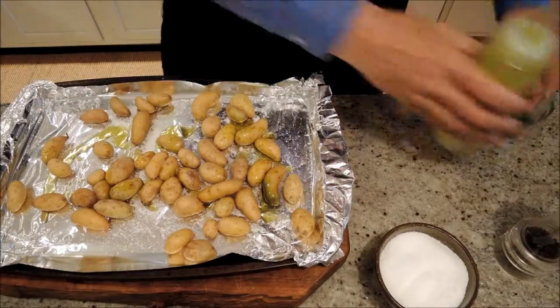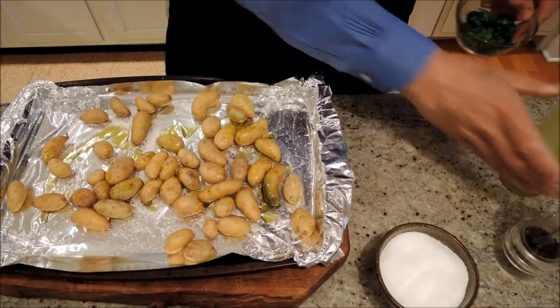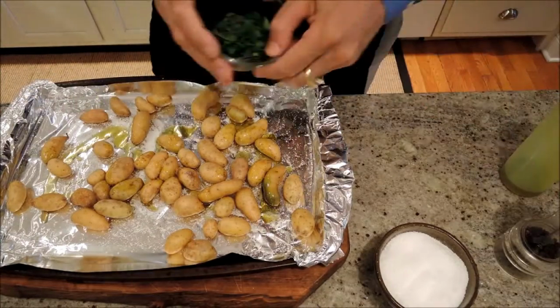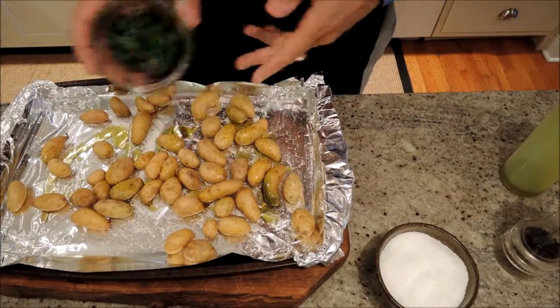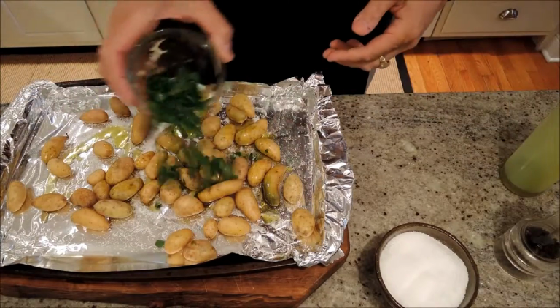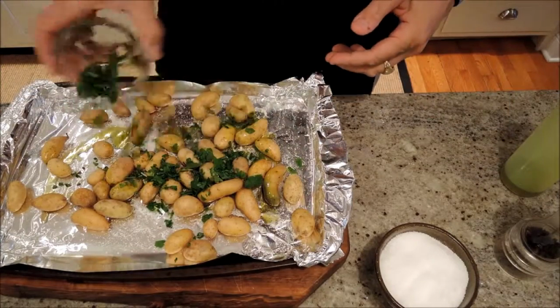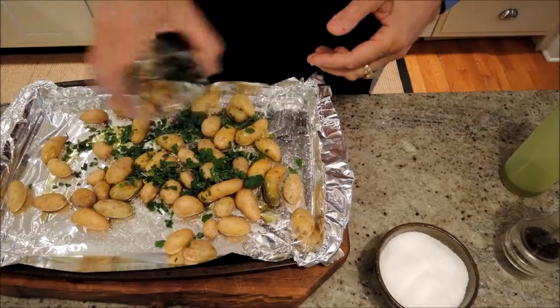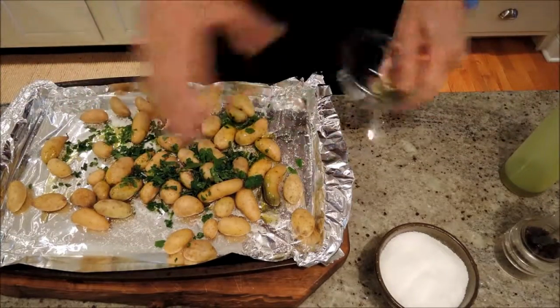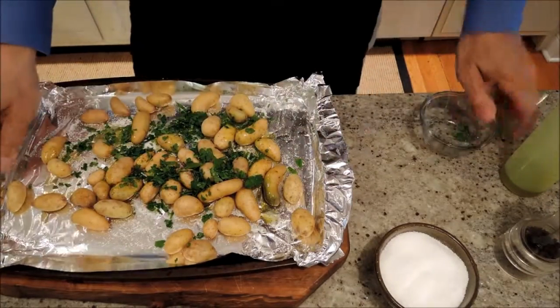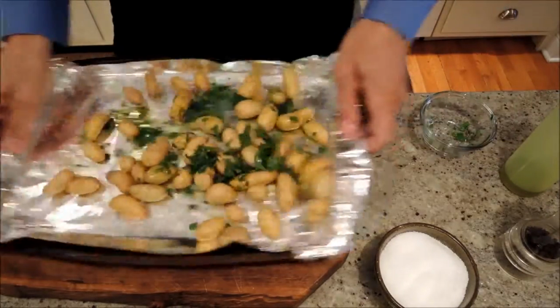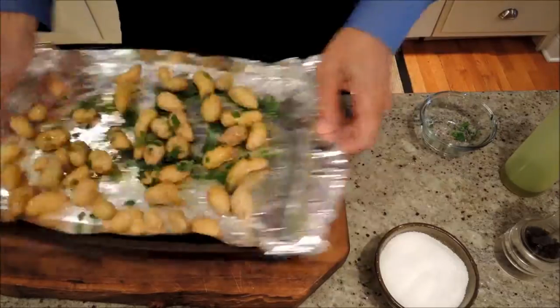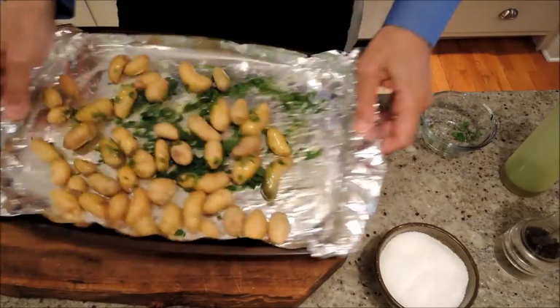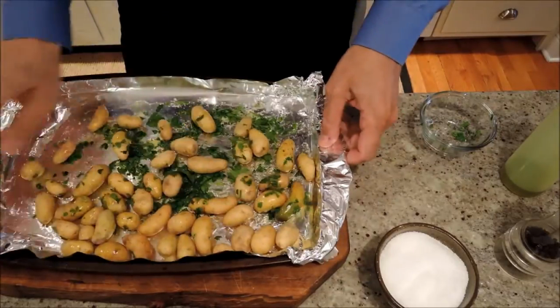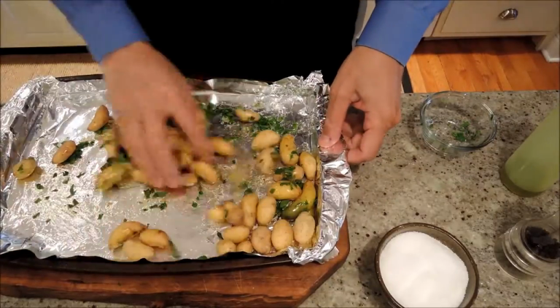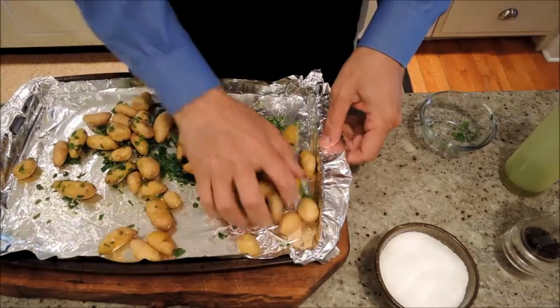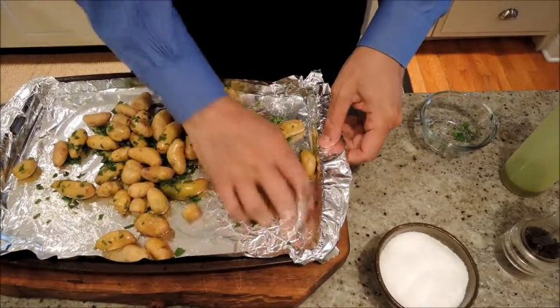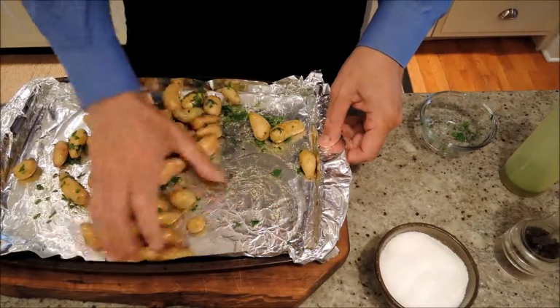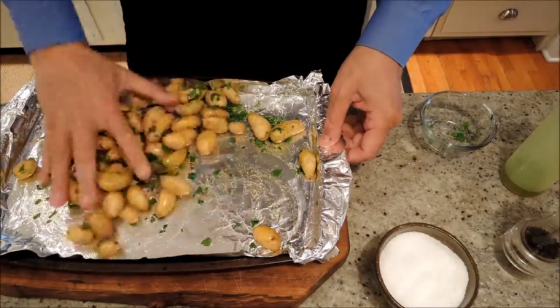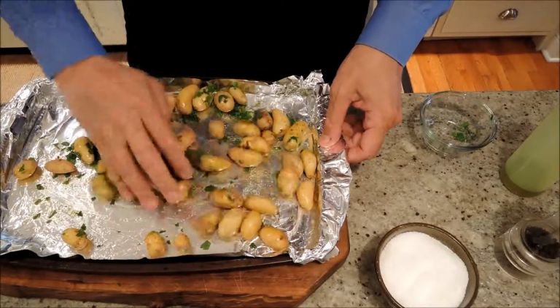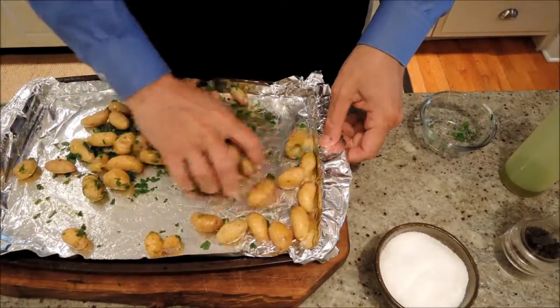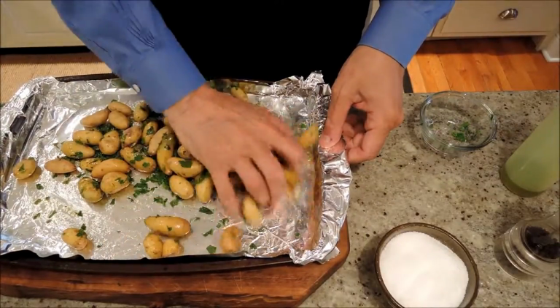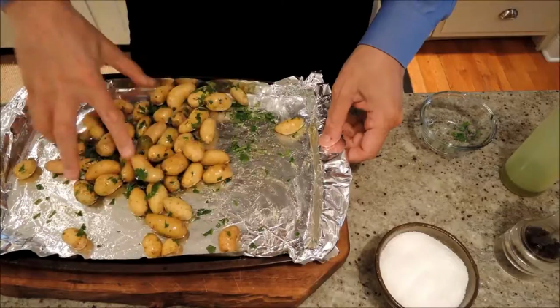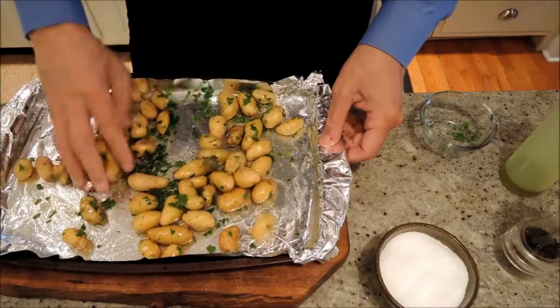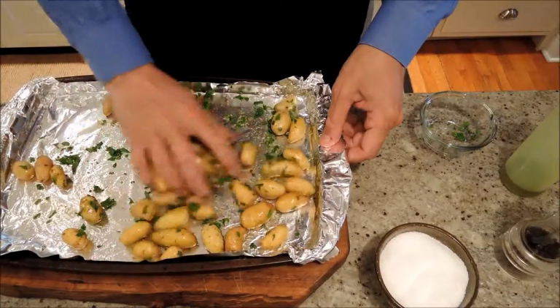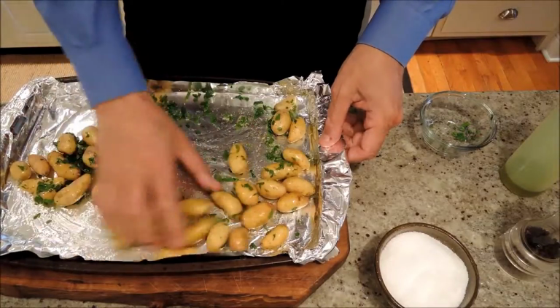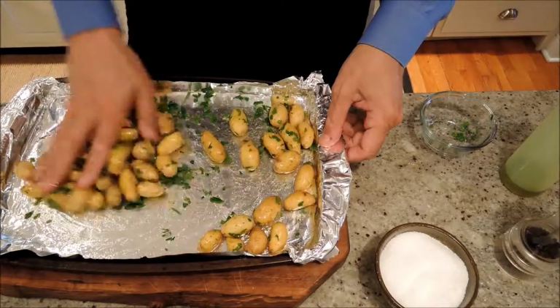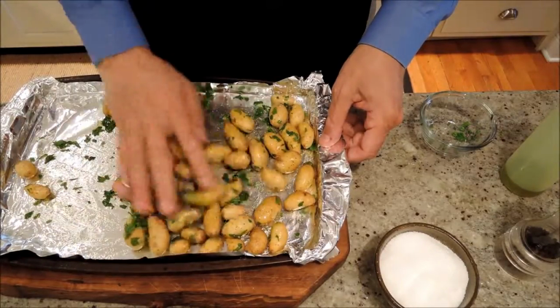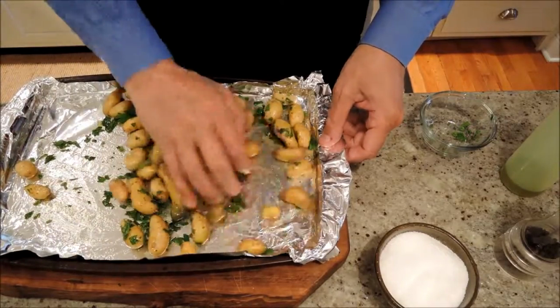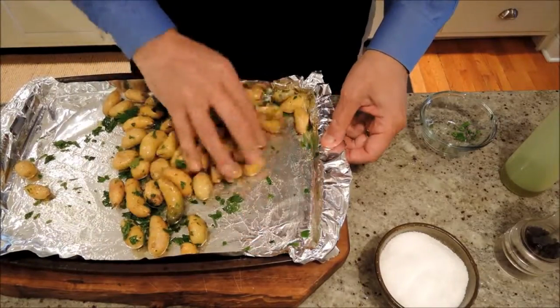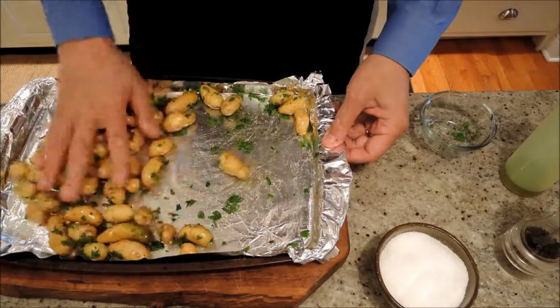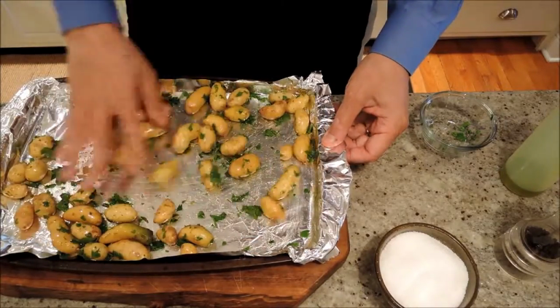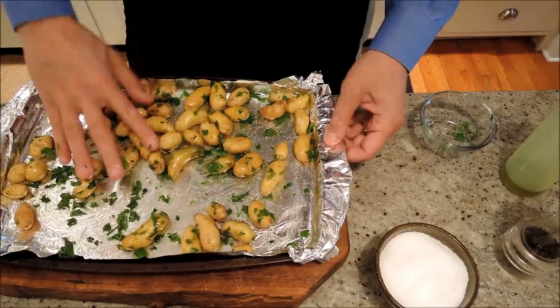I have the oven preheated, a couple tablespoons of parsley. Mix them around so they're all coated with the oil. And 30 minutes in a 450 degree oven, we are going to have some delicious side dish here.